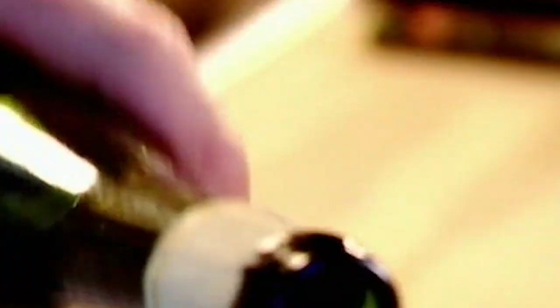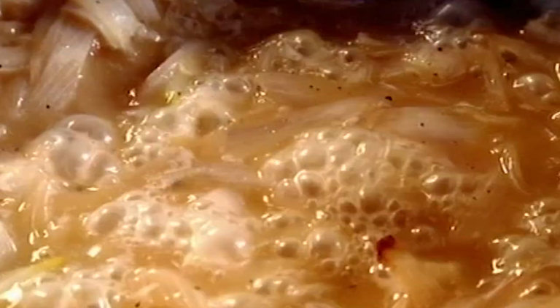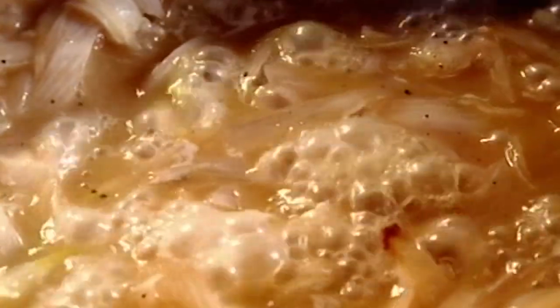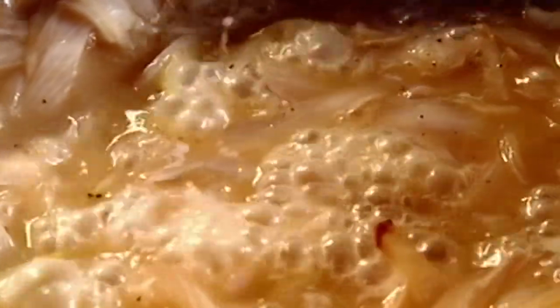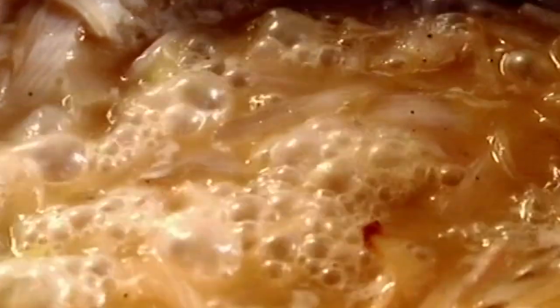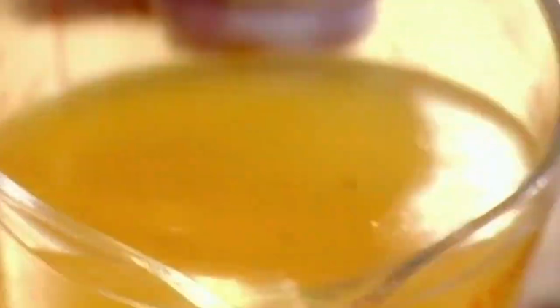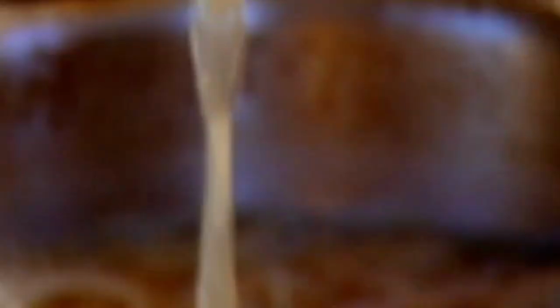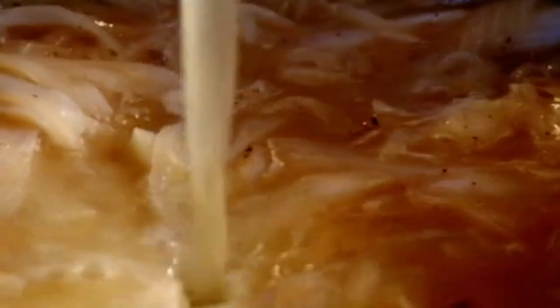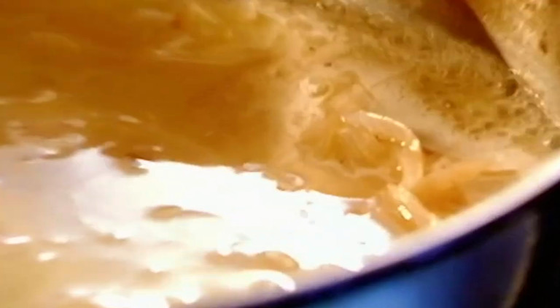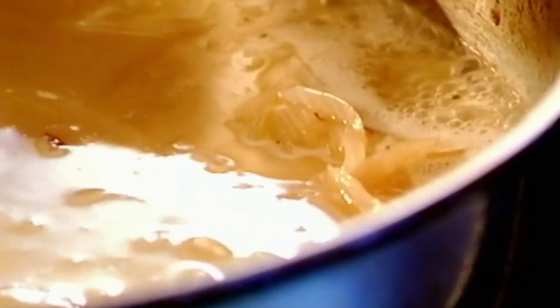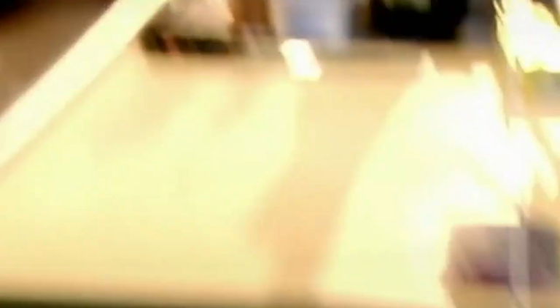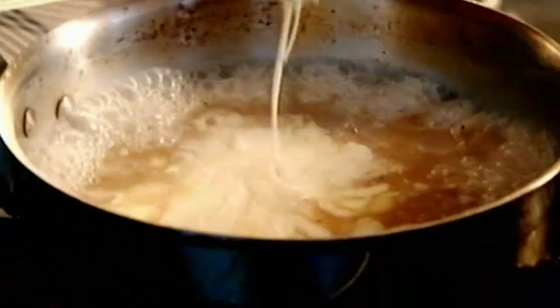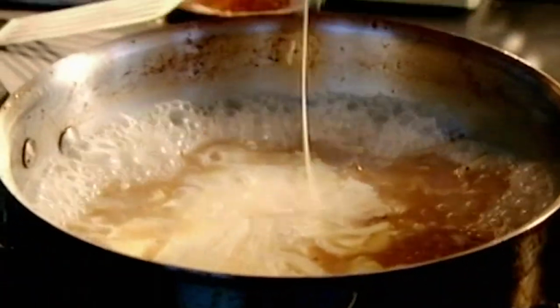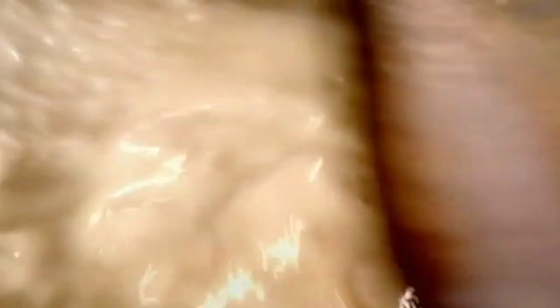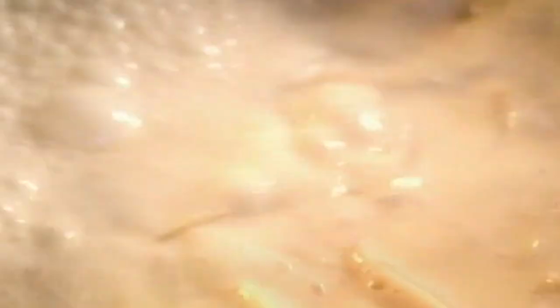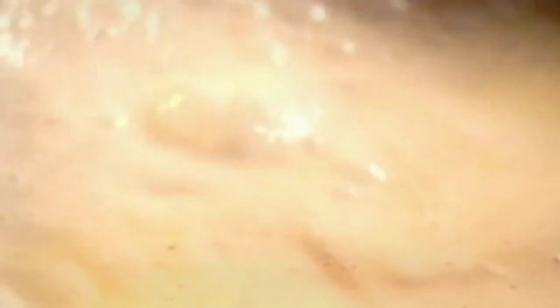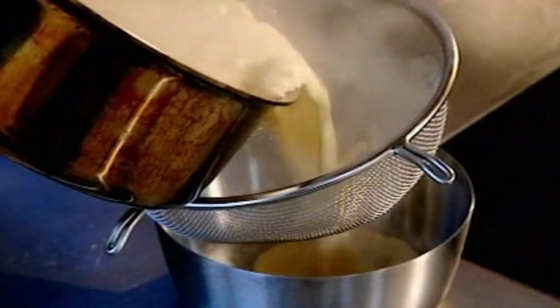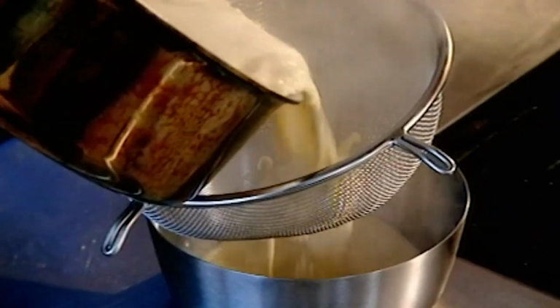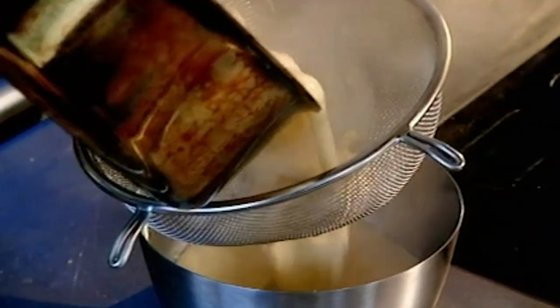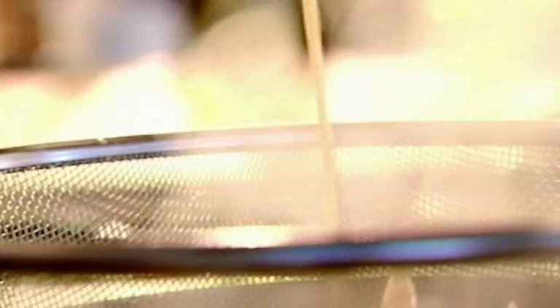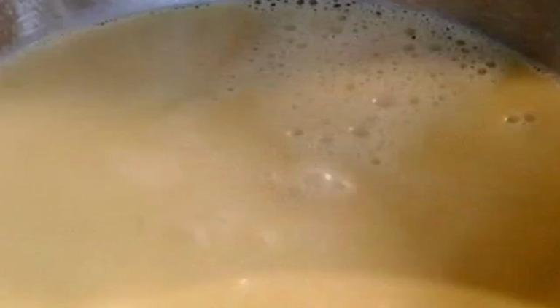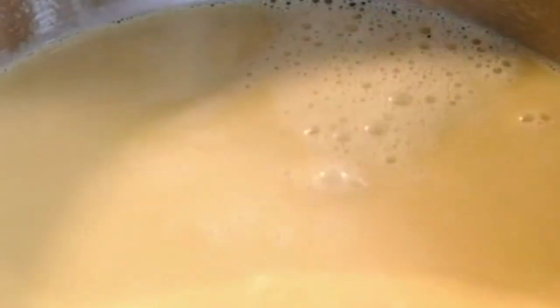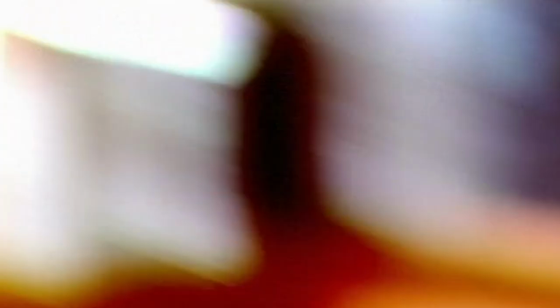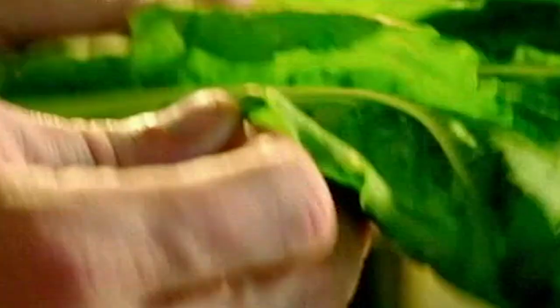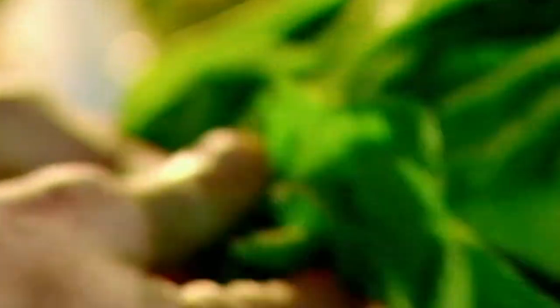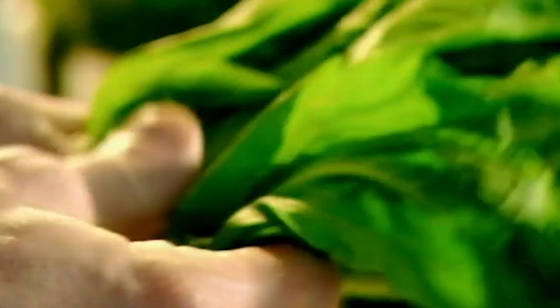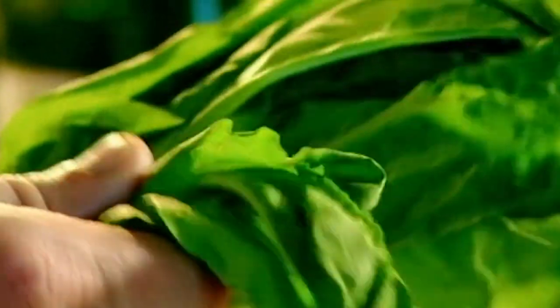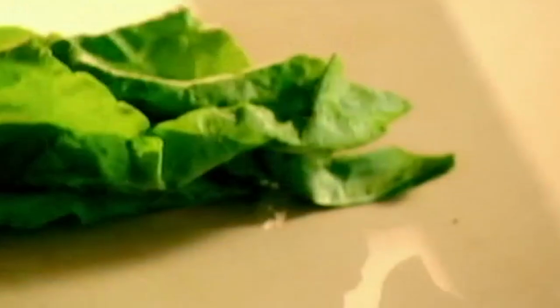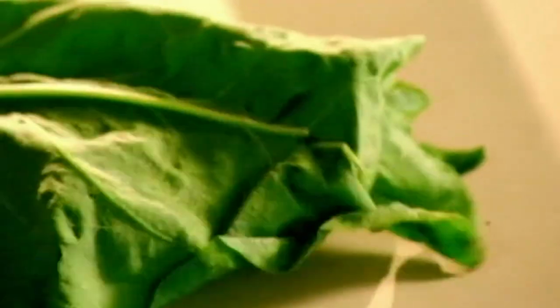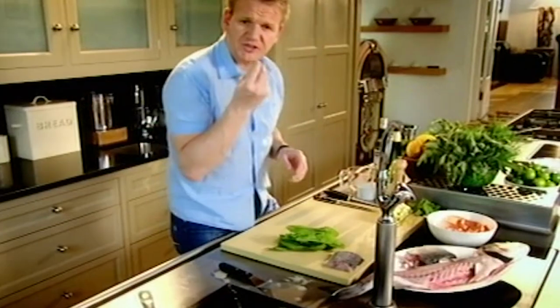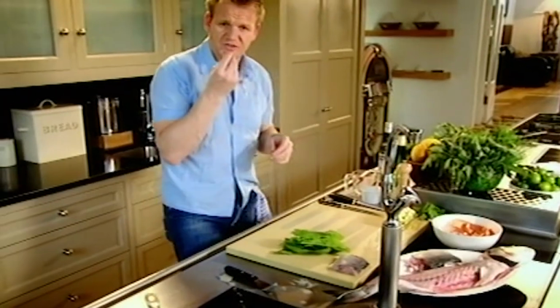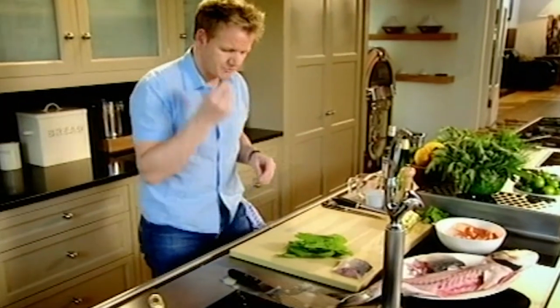Reduce. Fish stock in. Reduce. Cream in. Bring it back up to the boil. Sieve. Salt.